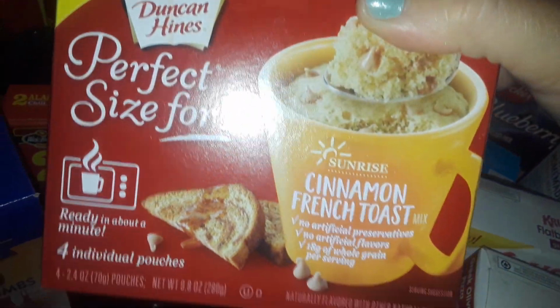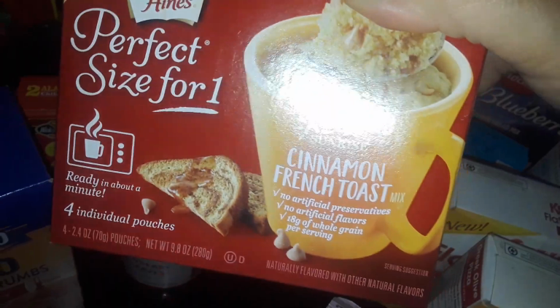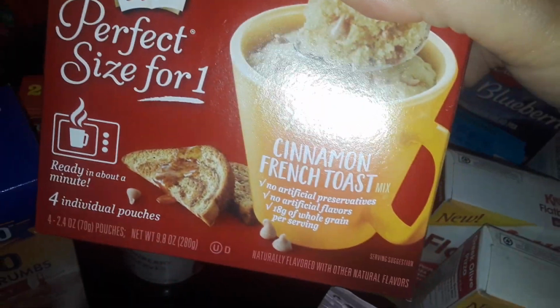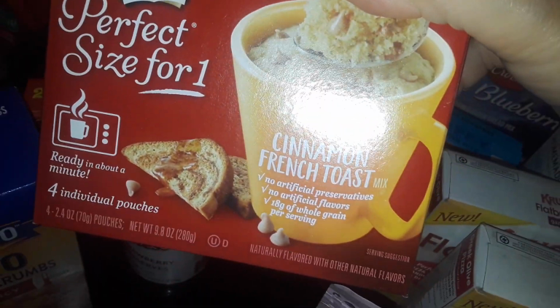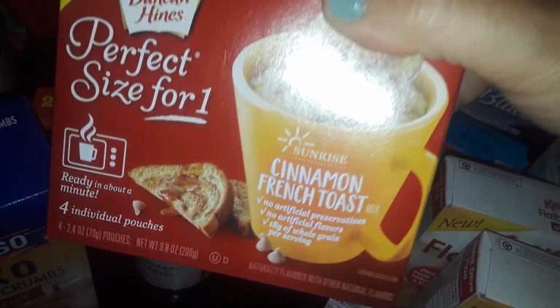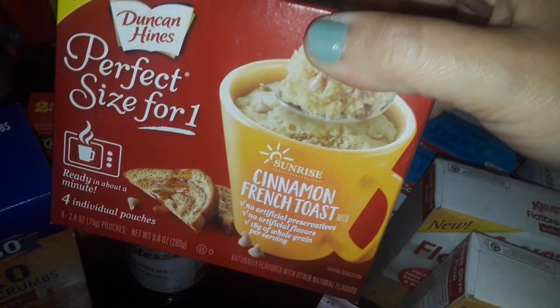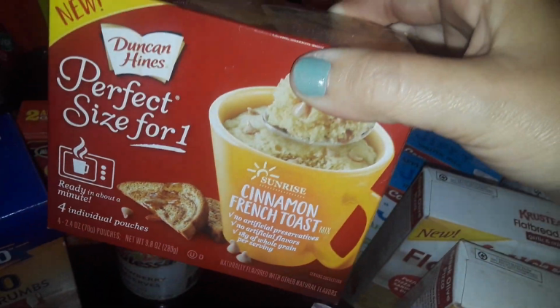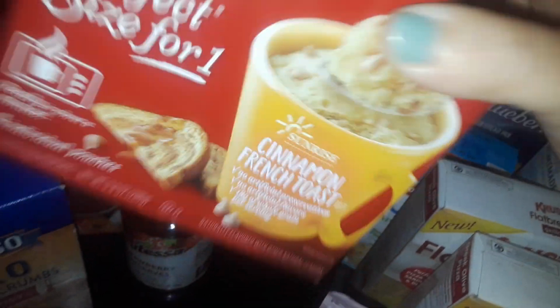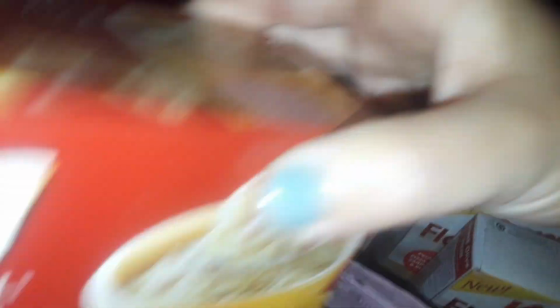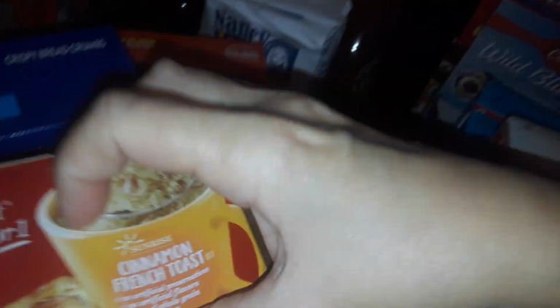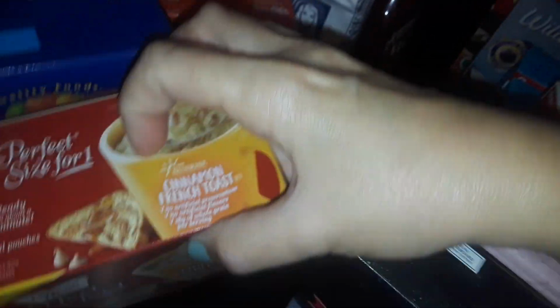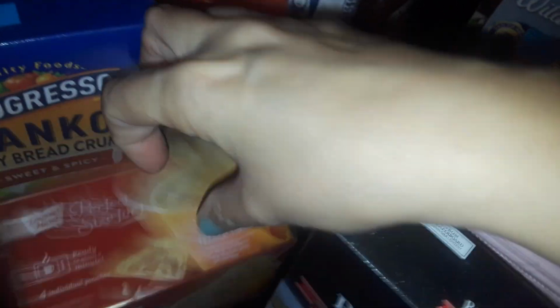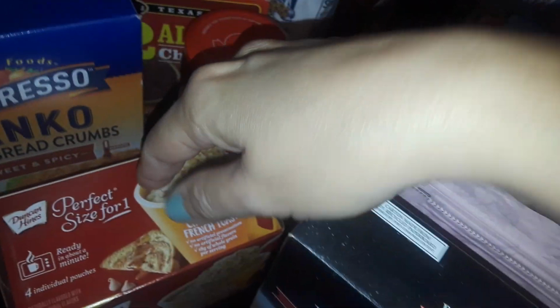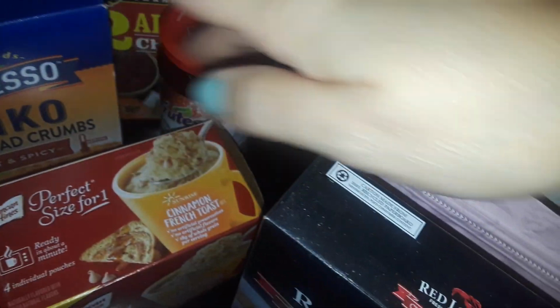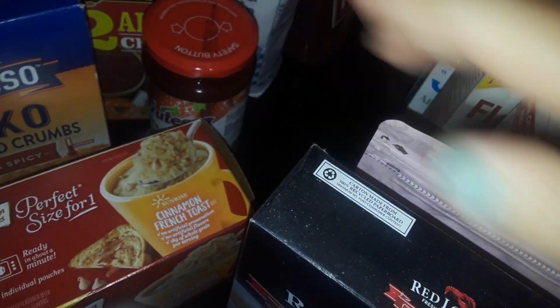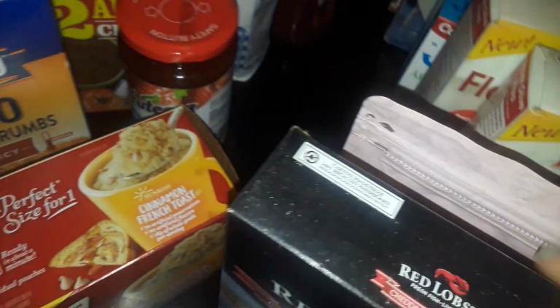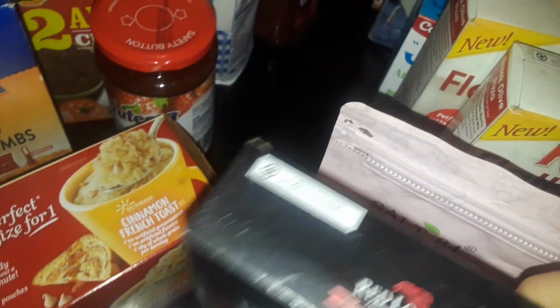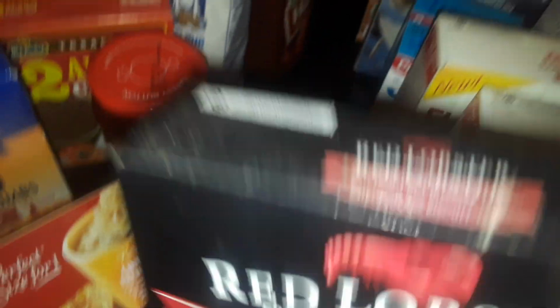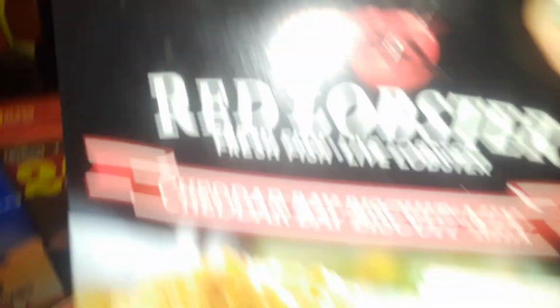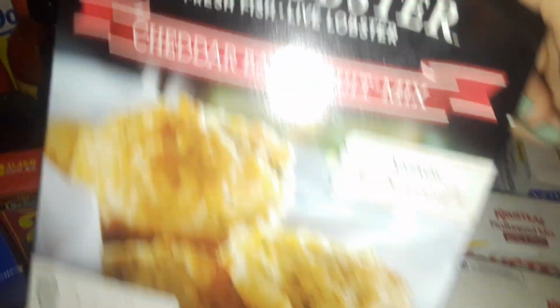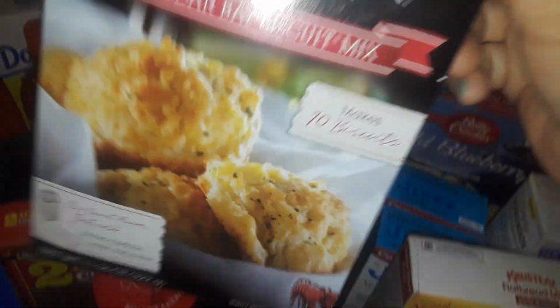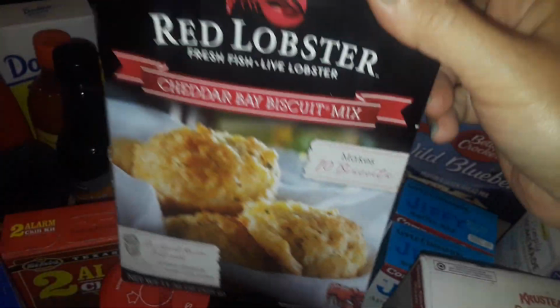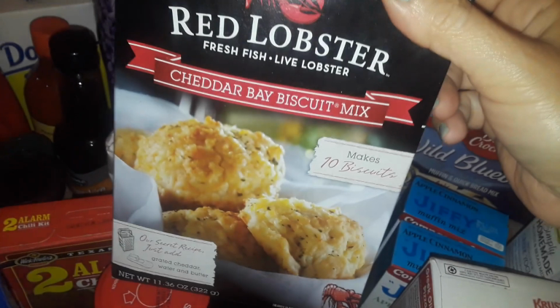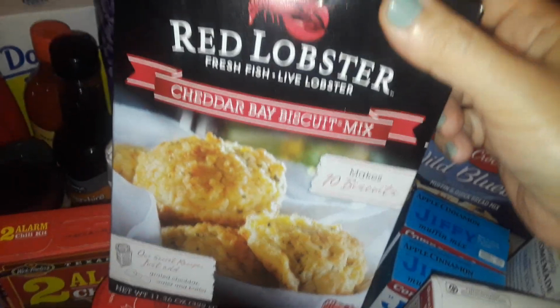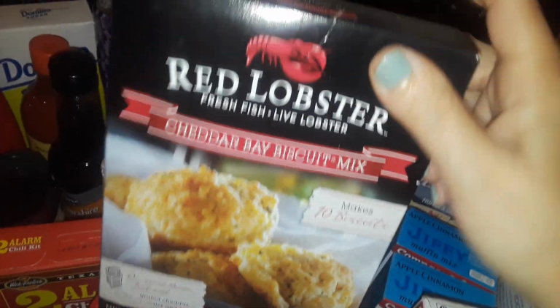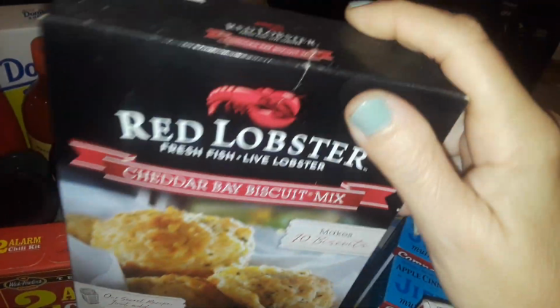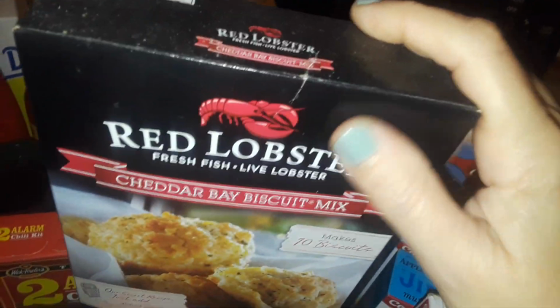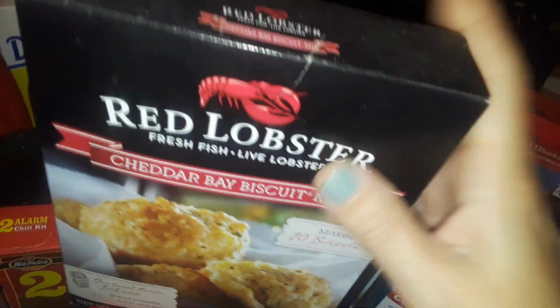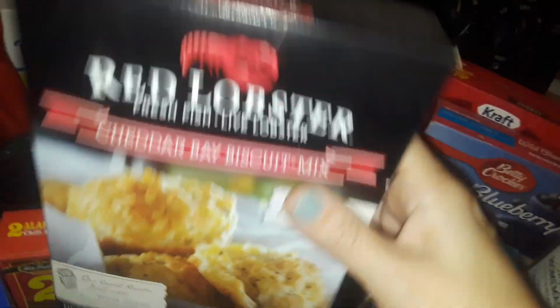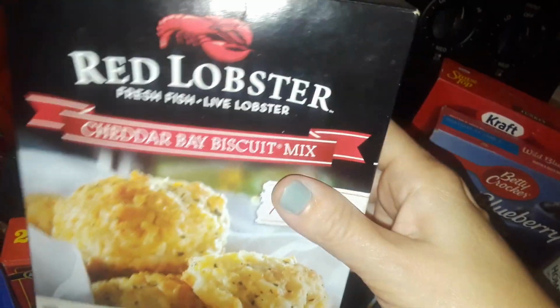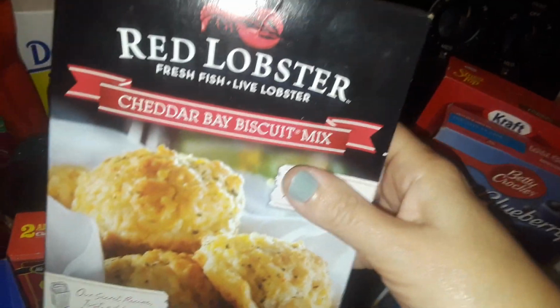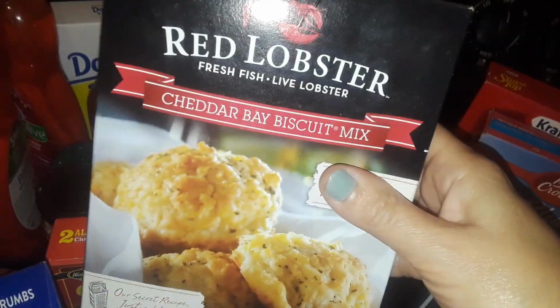Also at Dollar Tree I picked up this cinnamon french toast breakfast in a cup — you know, the kind you put in the cup. I got one of those. Then I spotted these over there and I love them, so I bought 10 boxes.